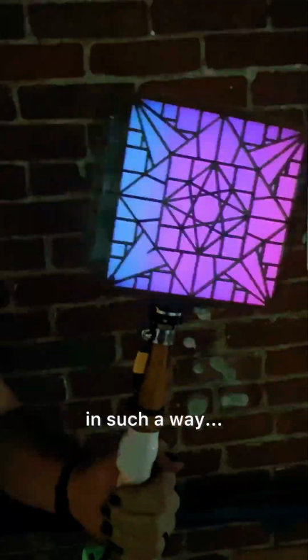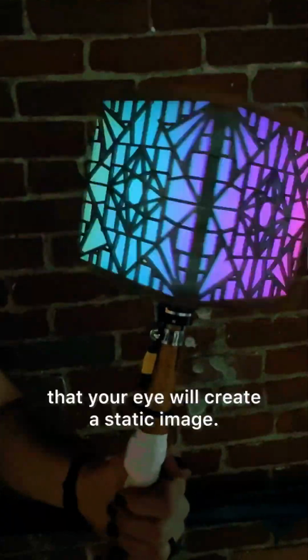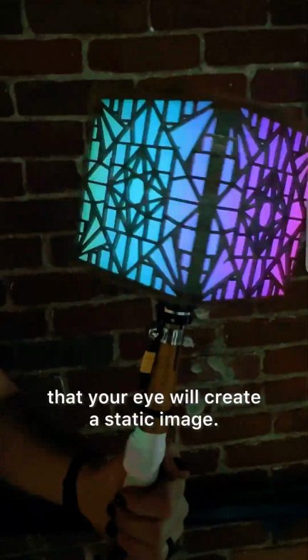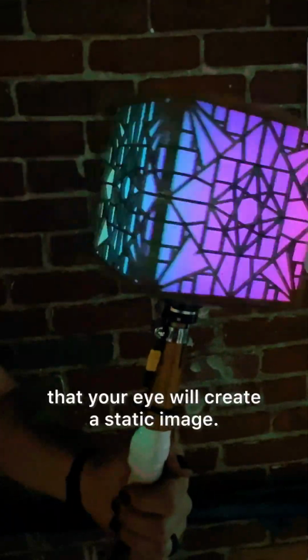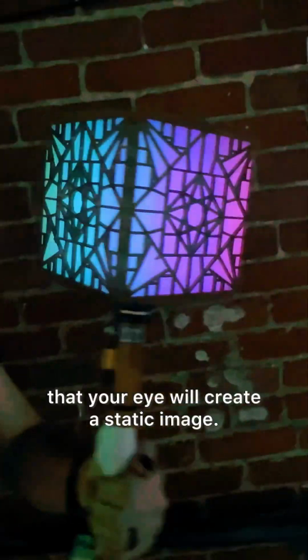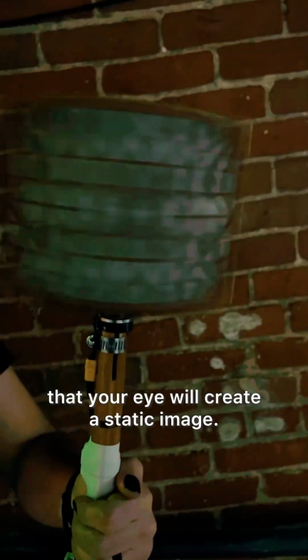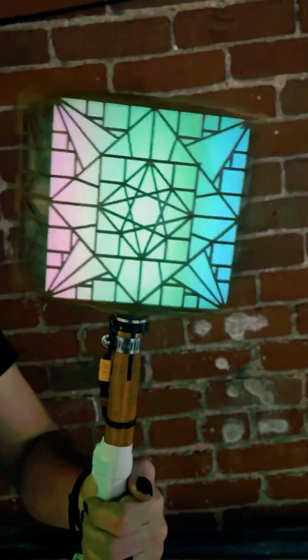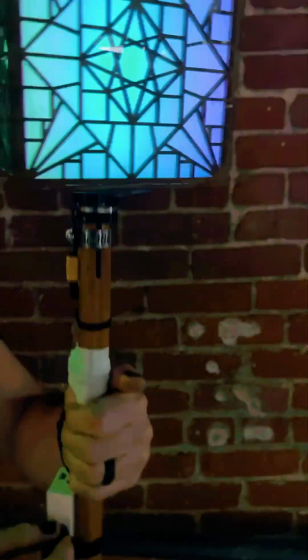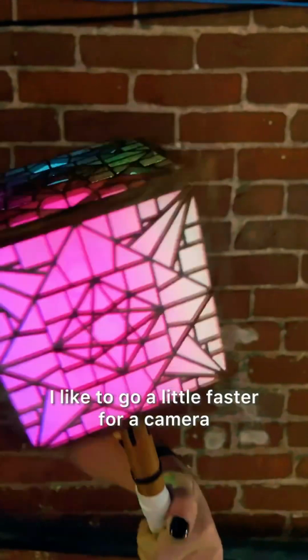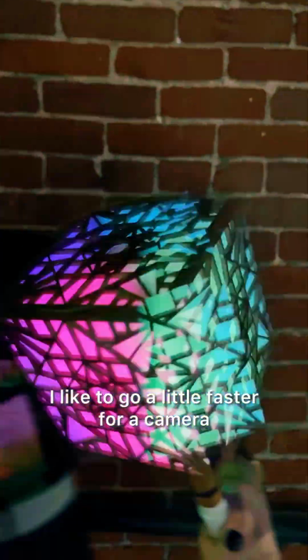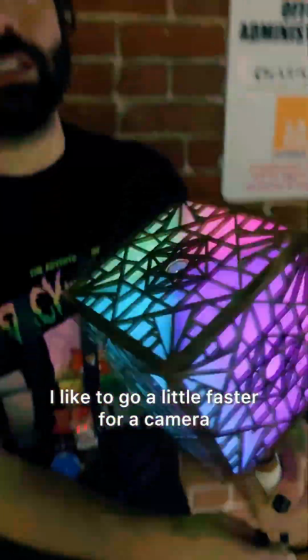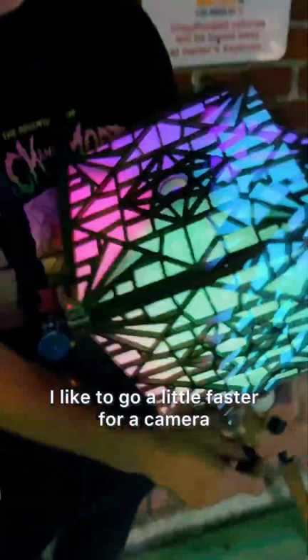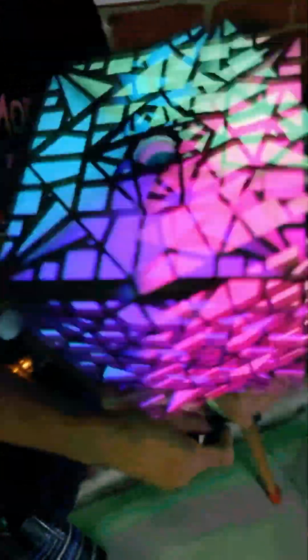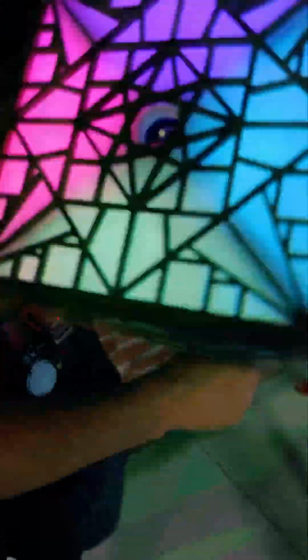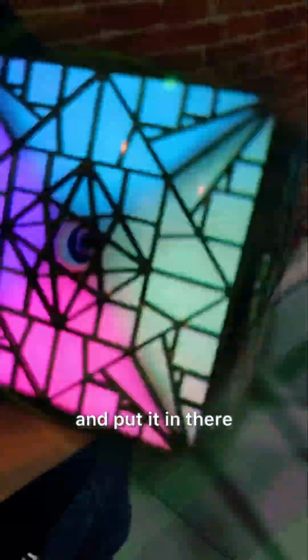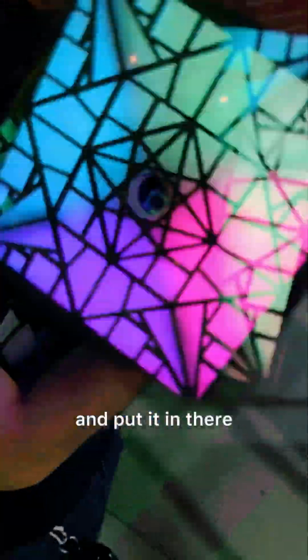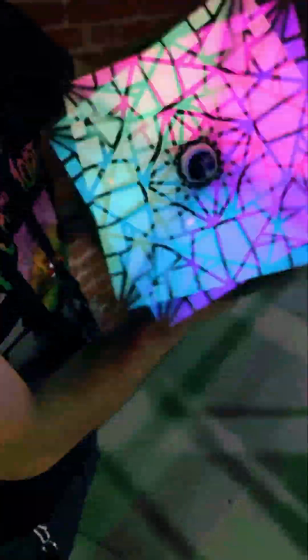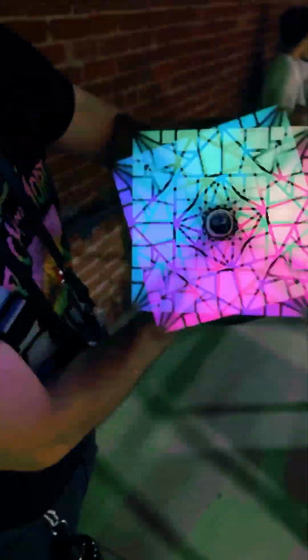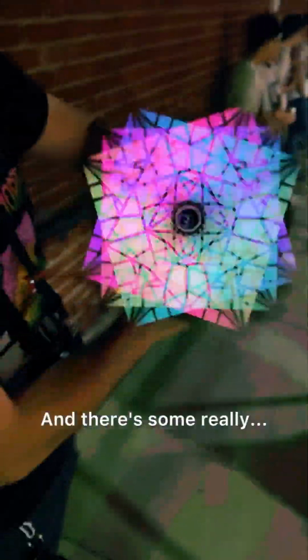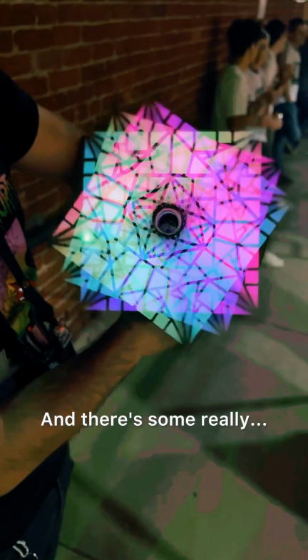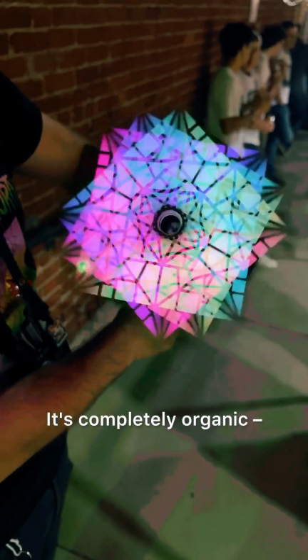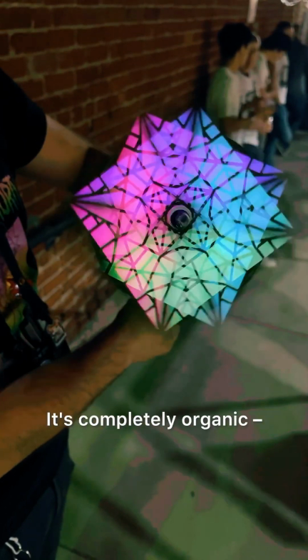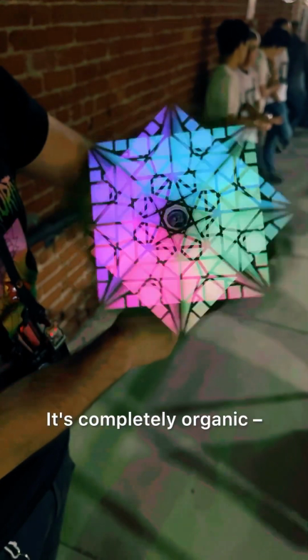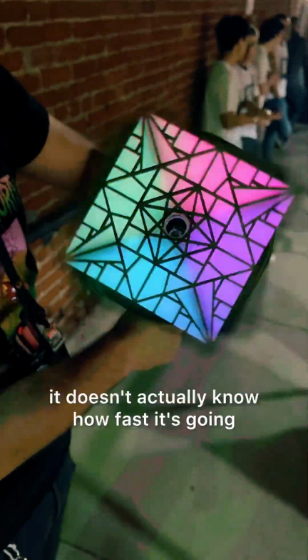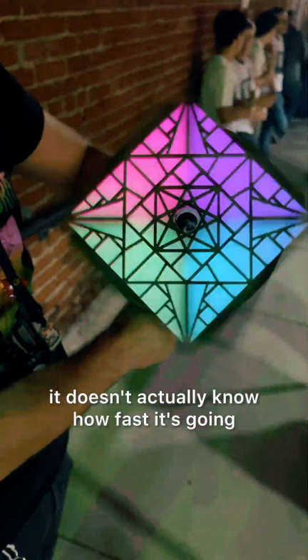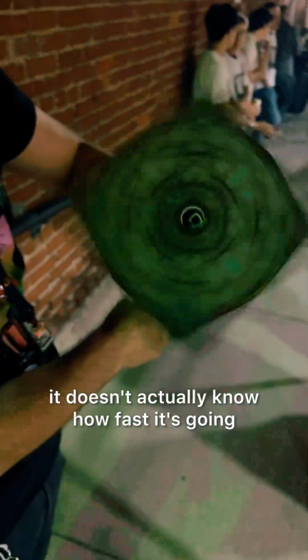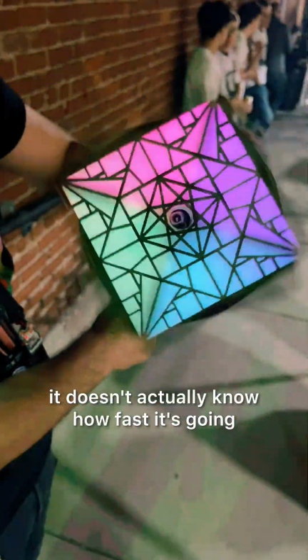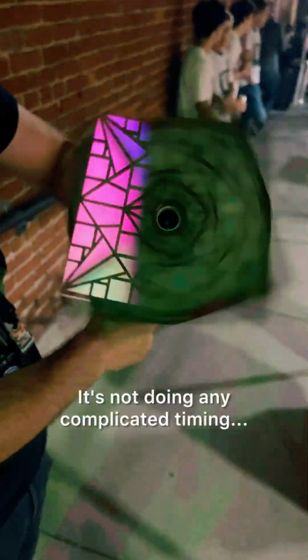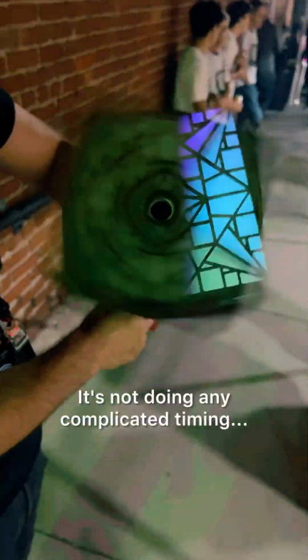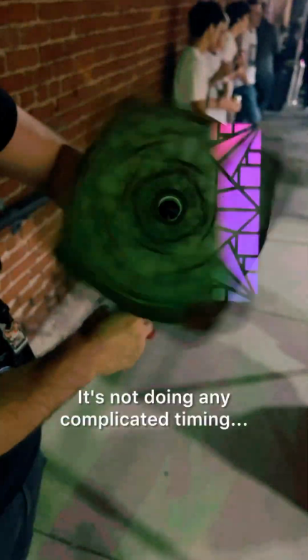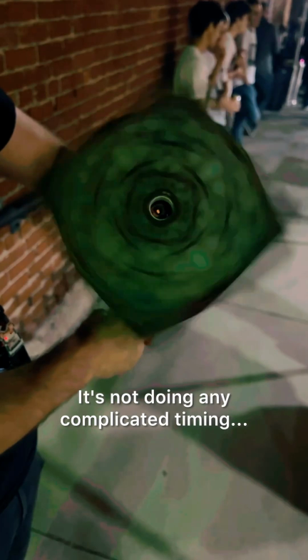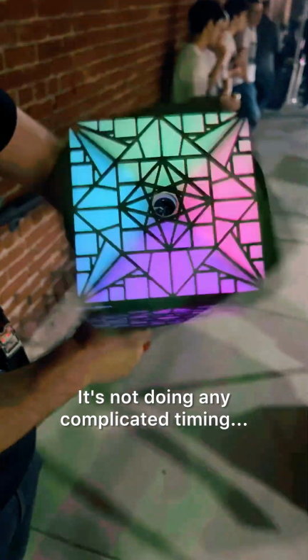that your eye will create a static image. It's completely organic — it doesn't actually know how fast it's going, it's not doing any complicated timing.